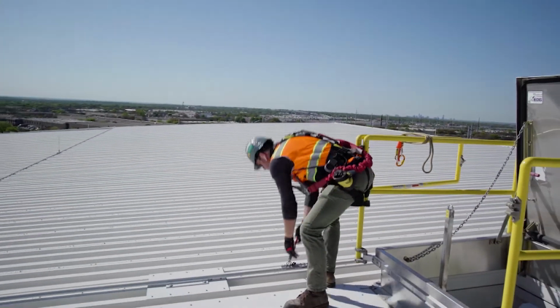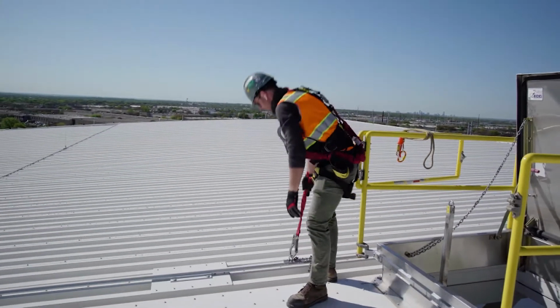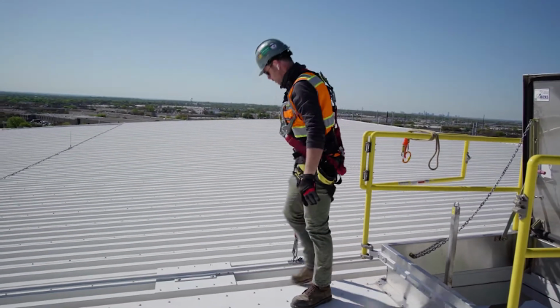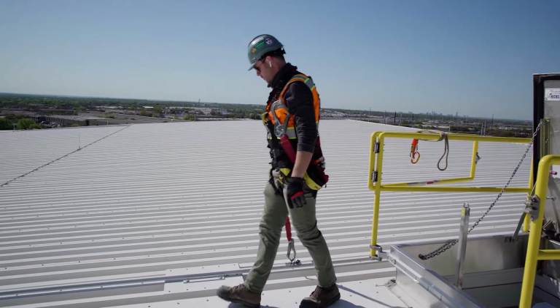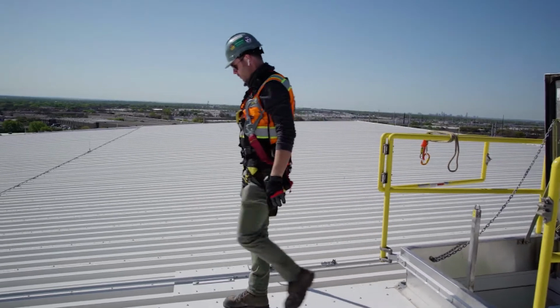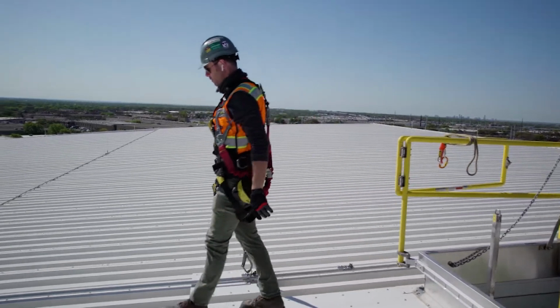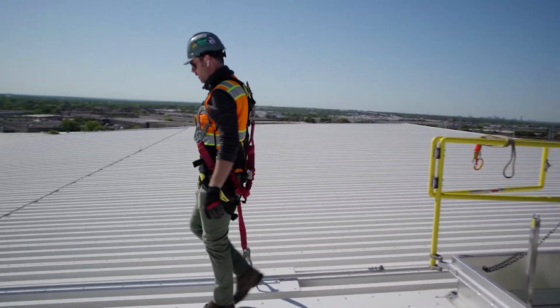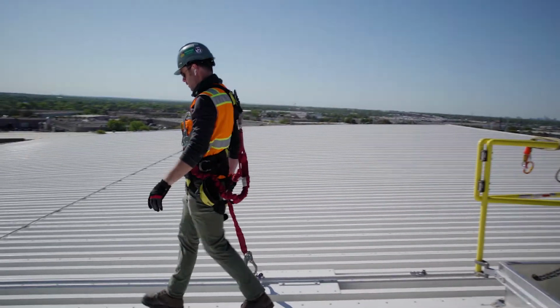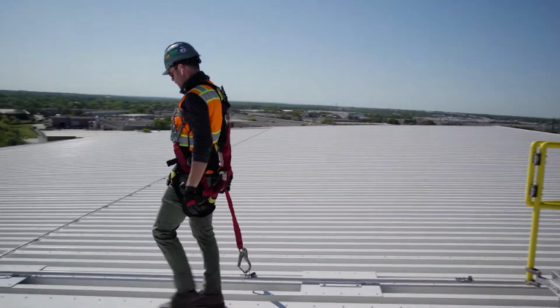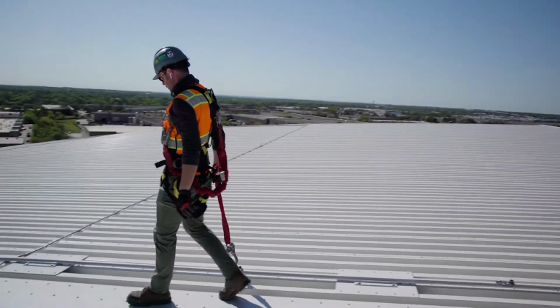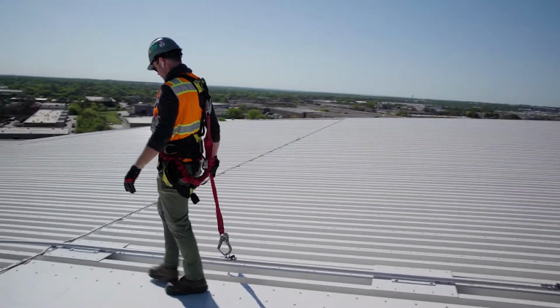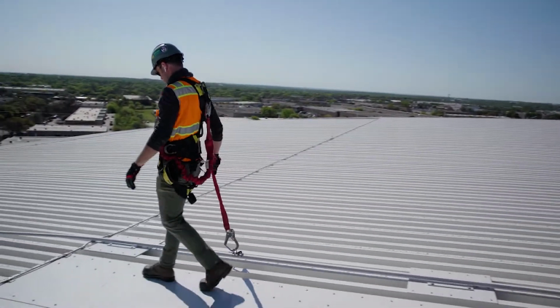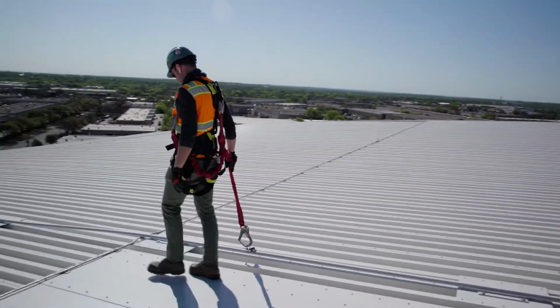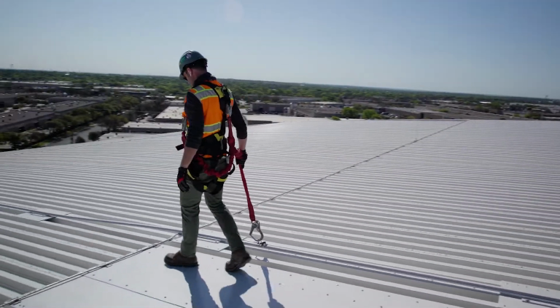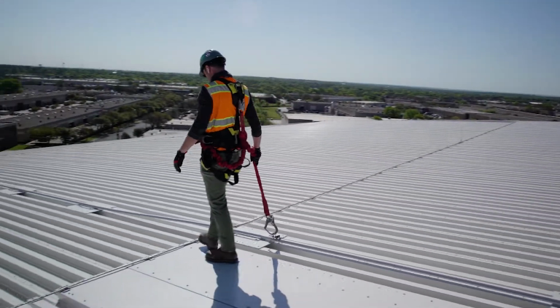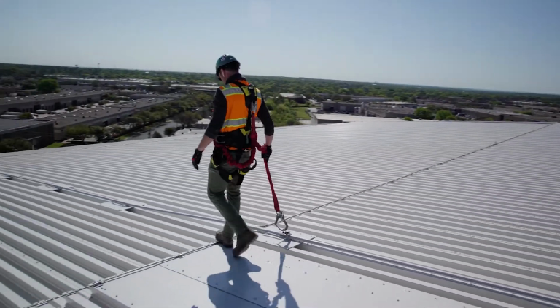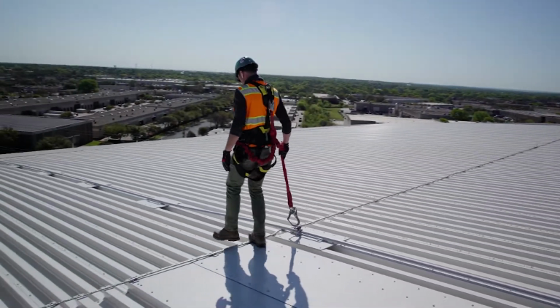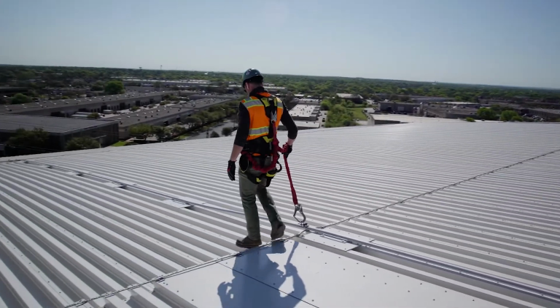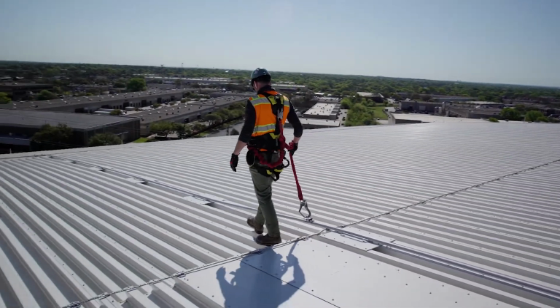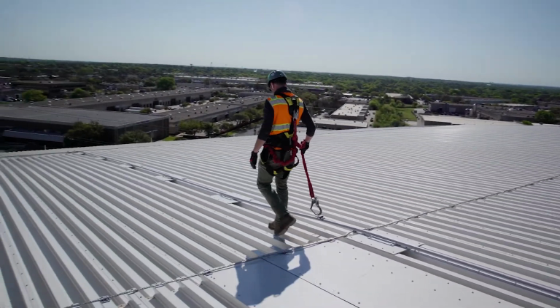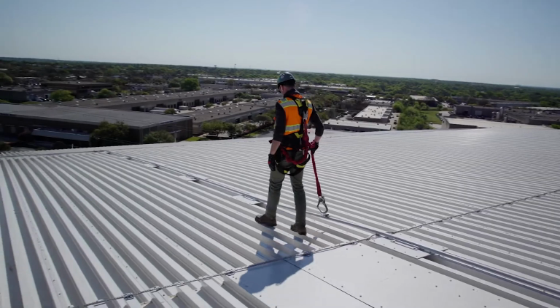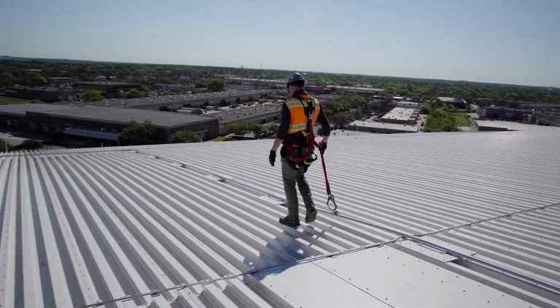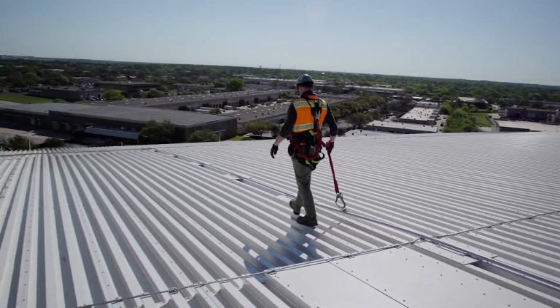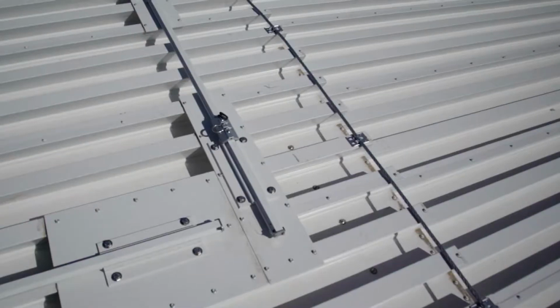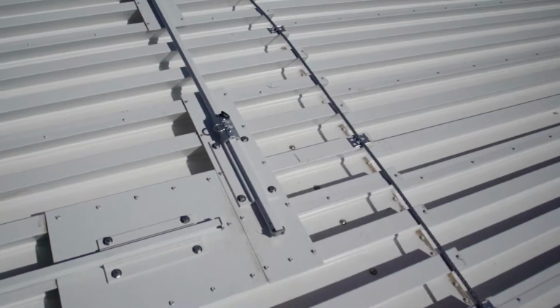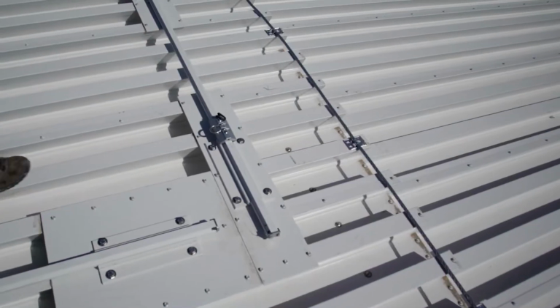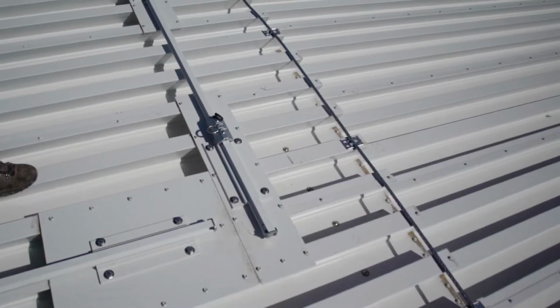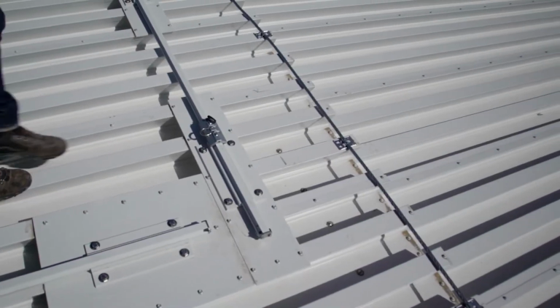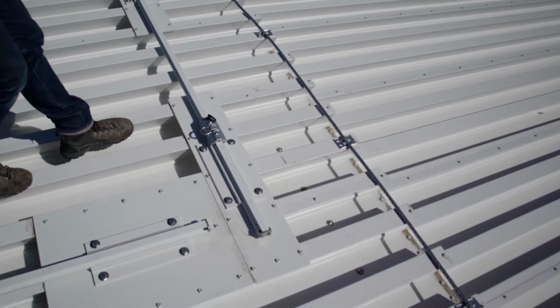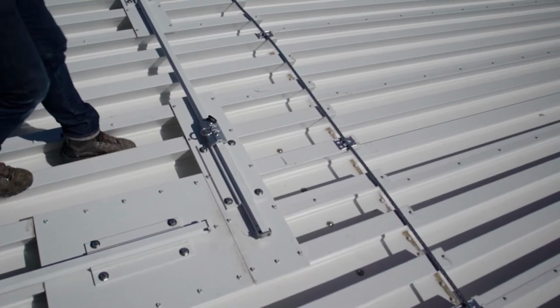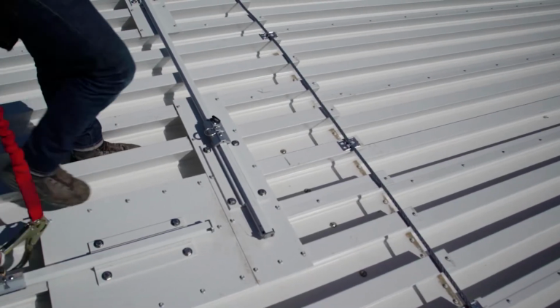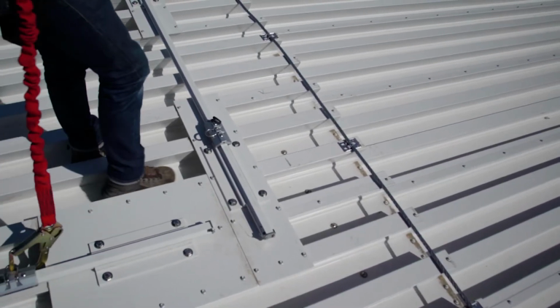The perfect solution for that was the Harkin Industrial access rail, because we're low profile, we're not penetrating through the steel, and we can guard against leaks.